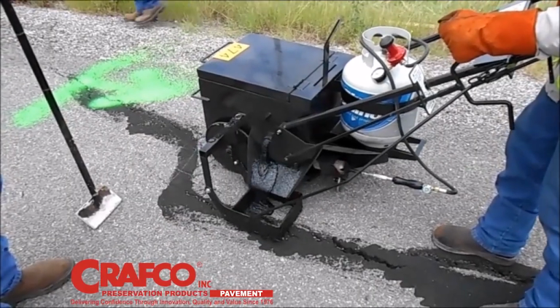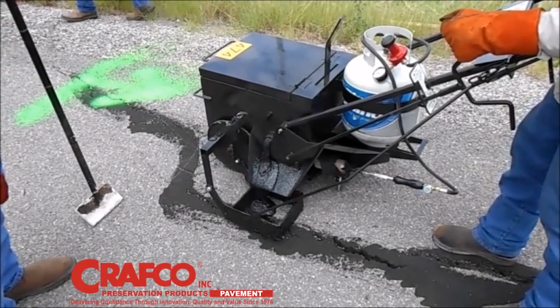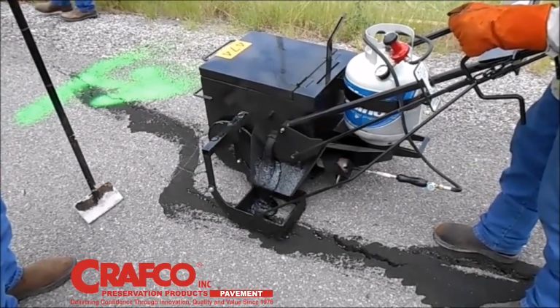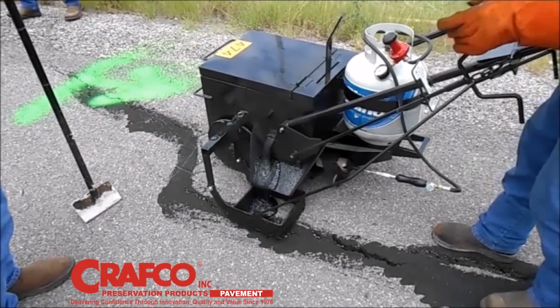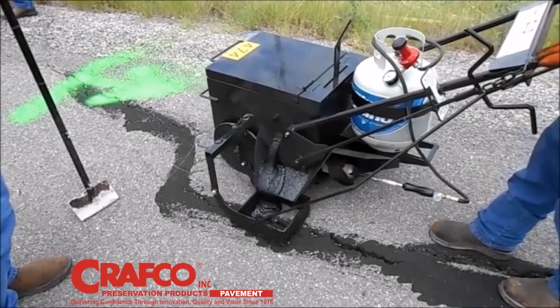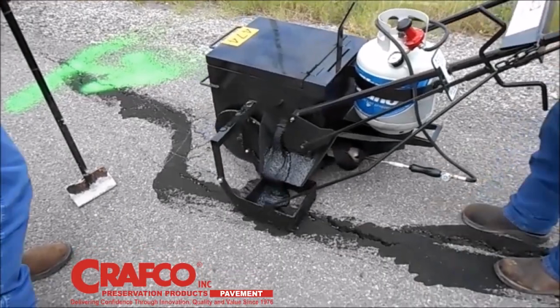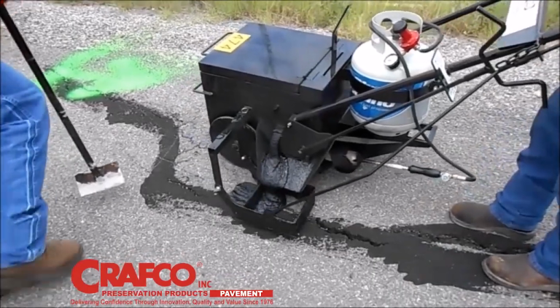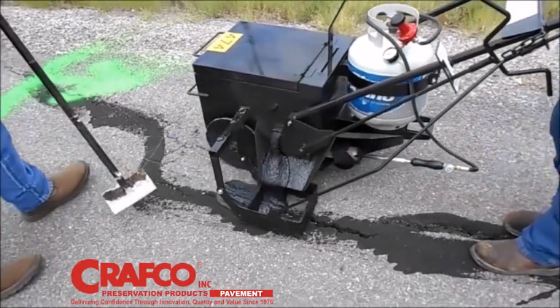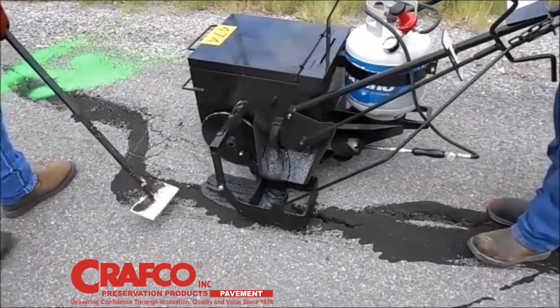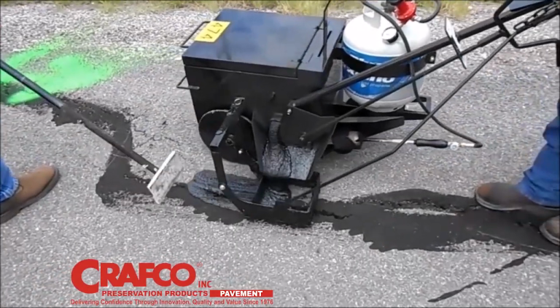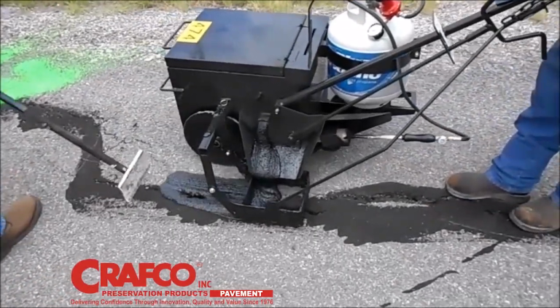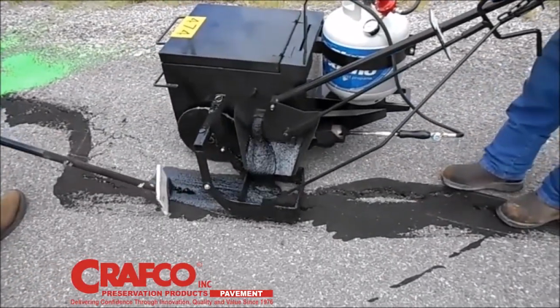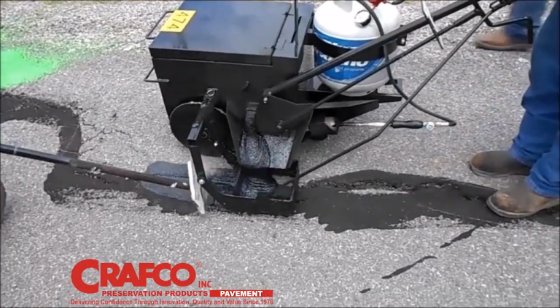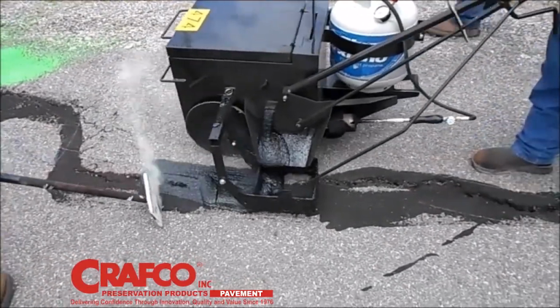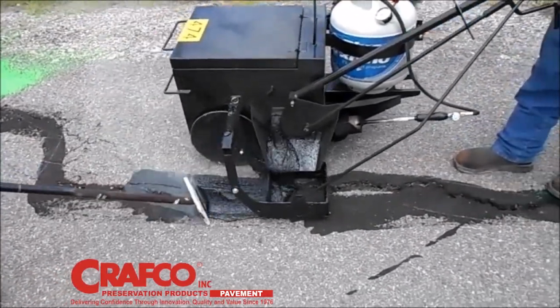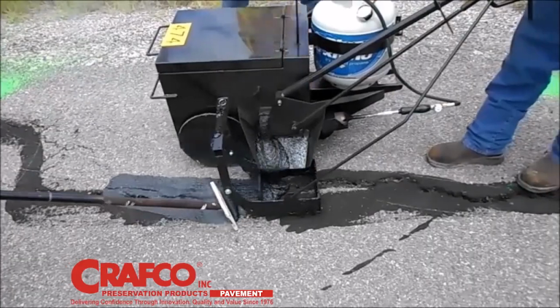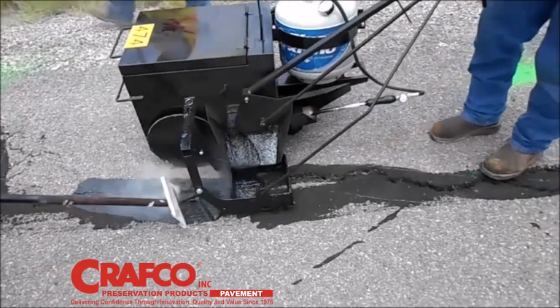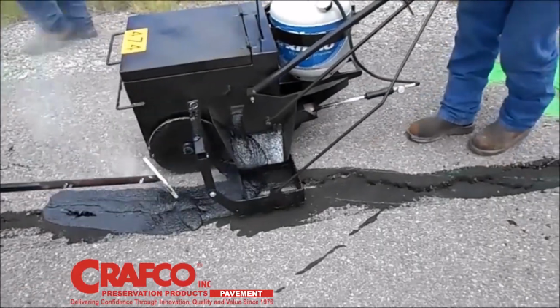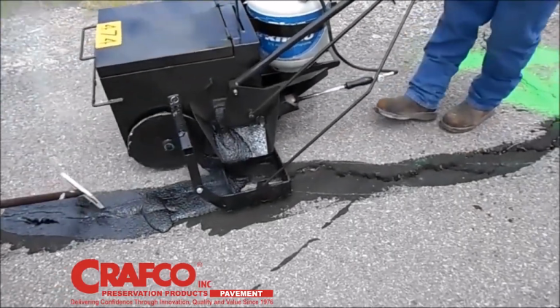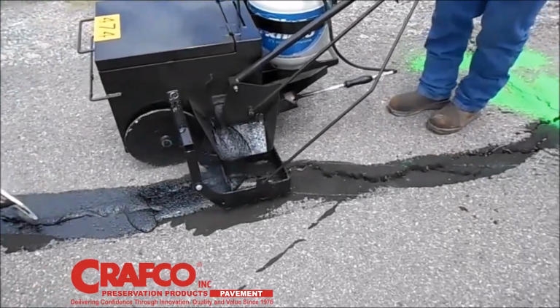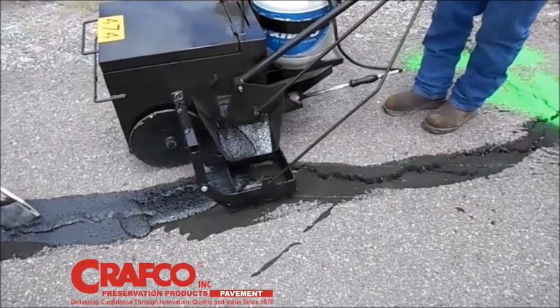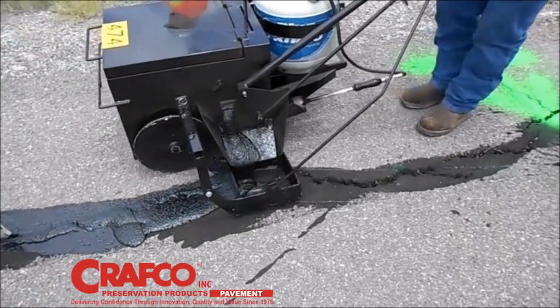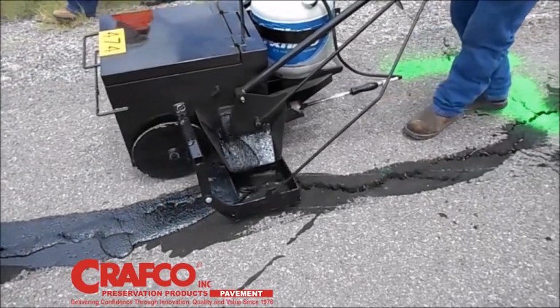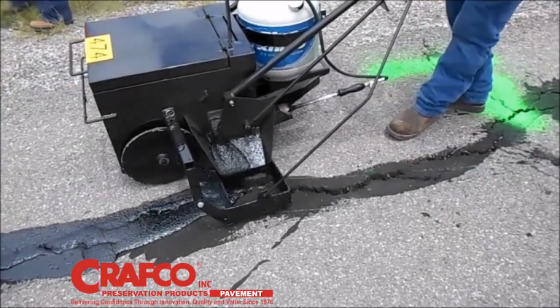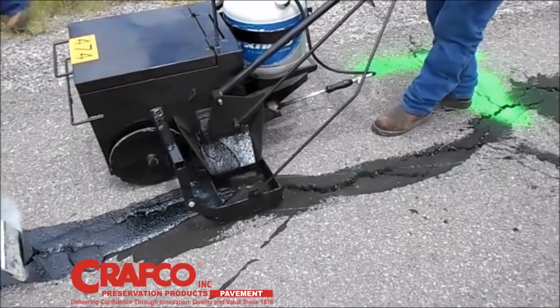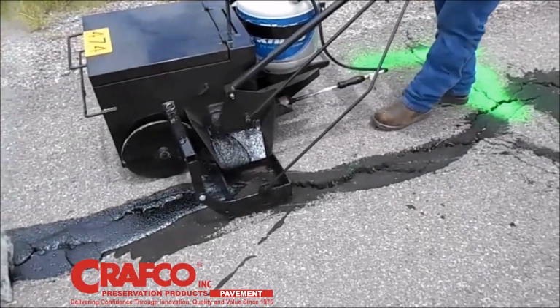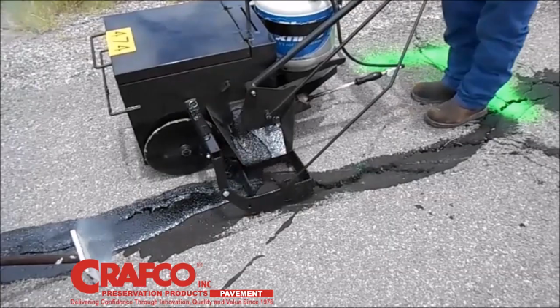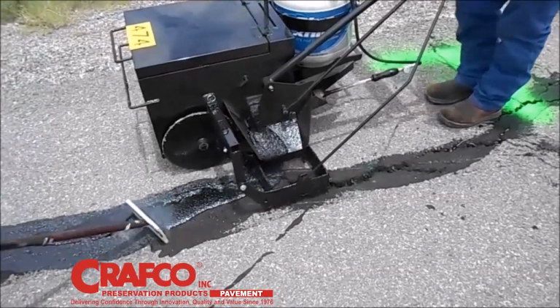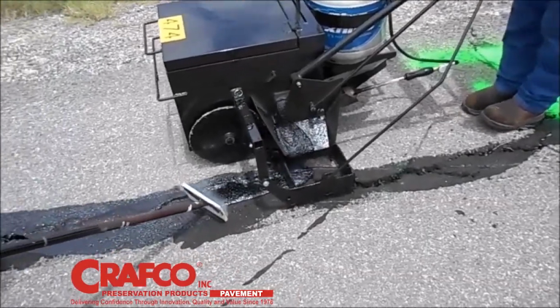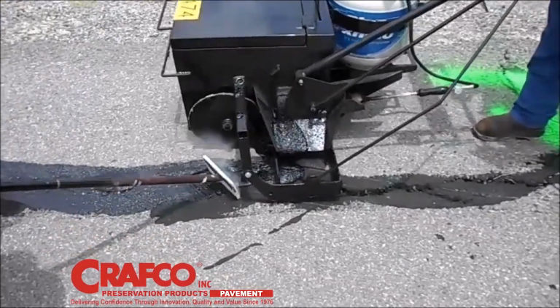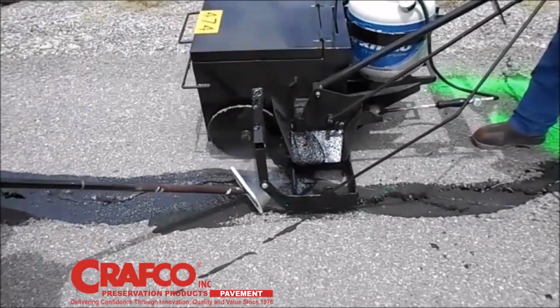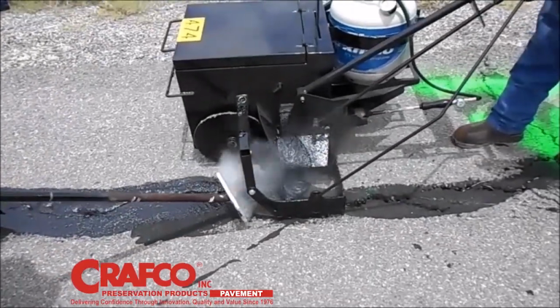Meandering cracks can pose challenges for some treatments, but not for Mastic One. The Hot Mastic applicator allows you to simply add Mastic sealant to meandering wide cracks, followed by a hot ironing wand to level and smooth the repaired surface.